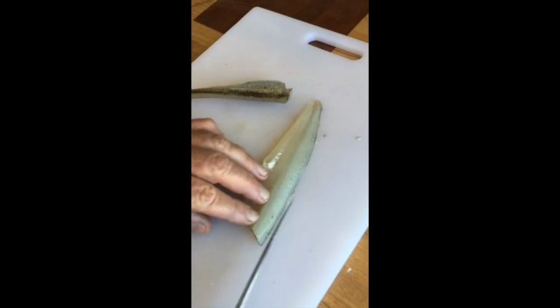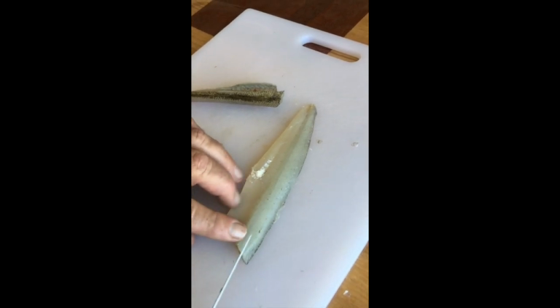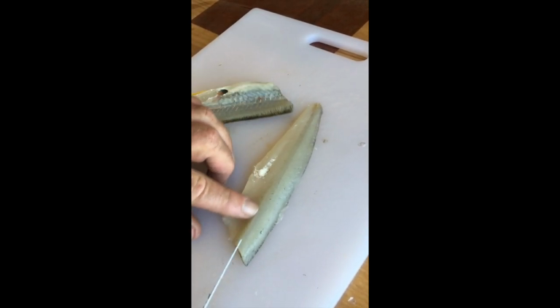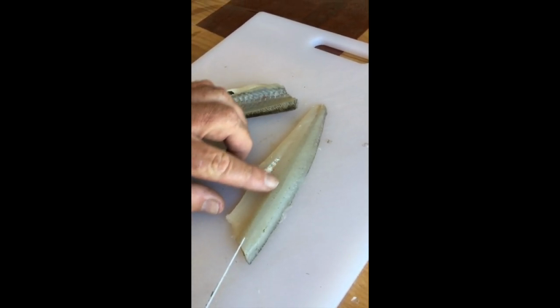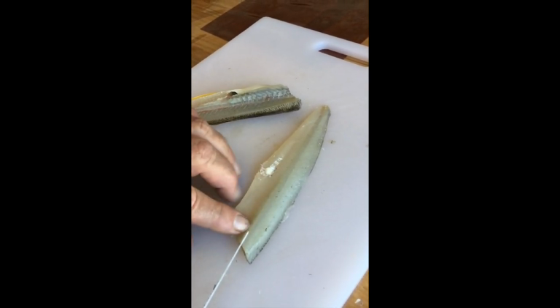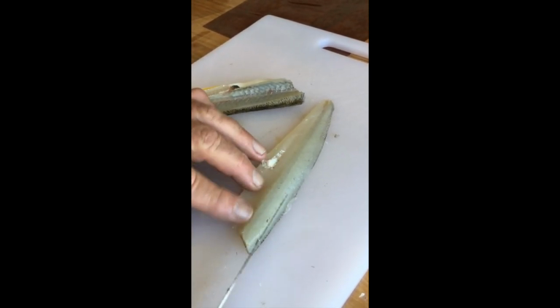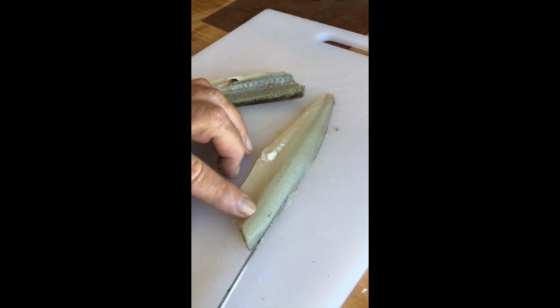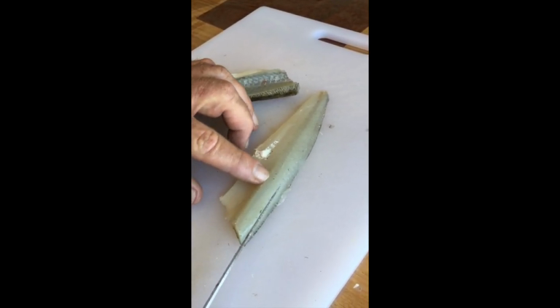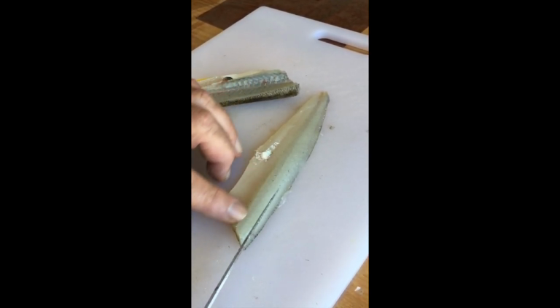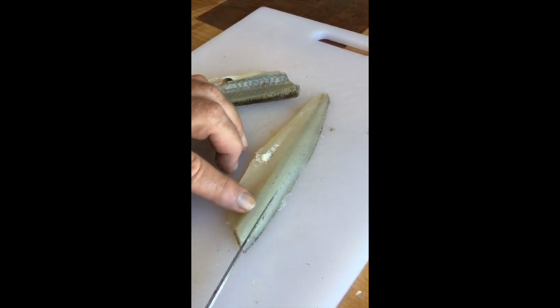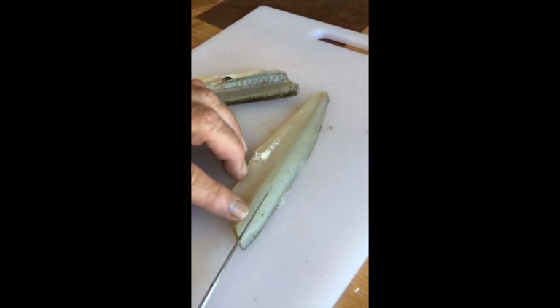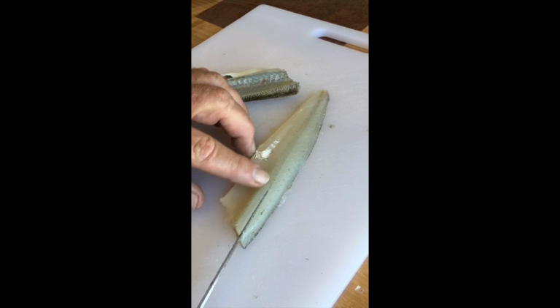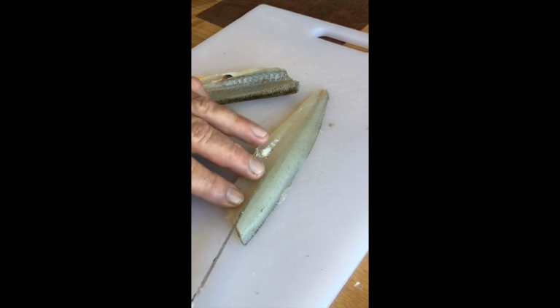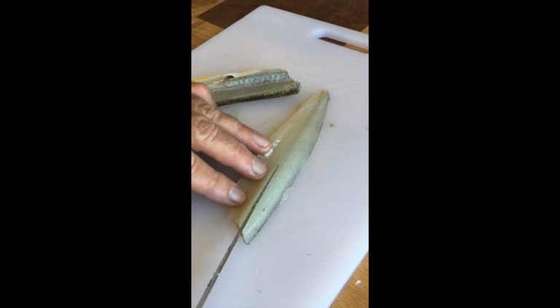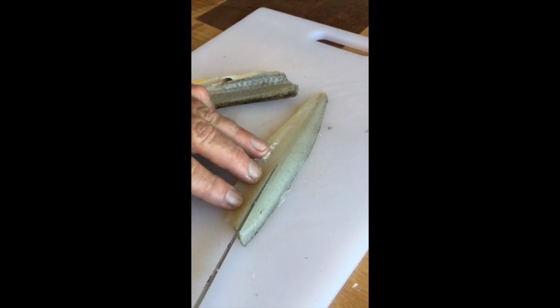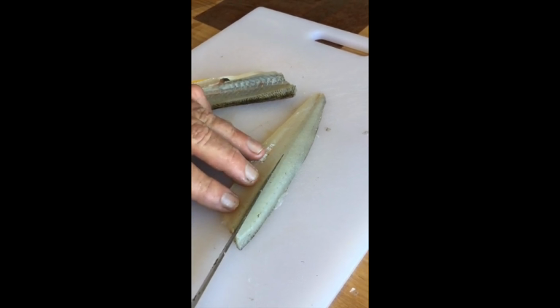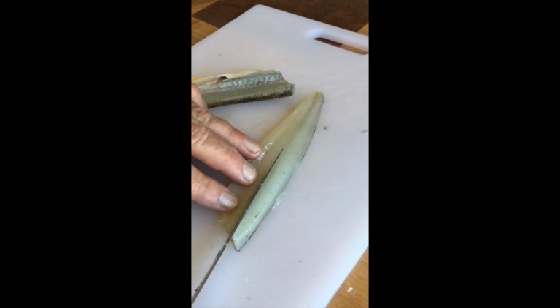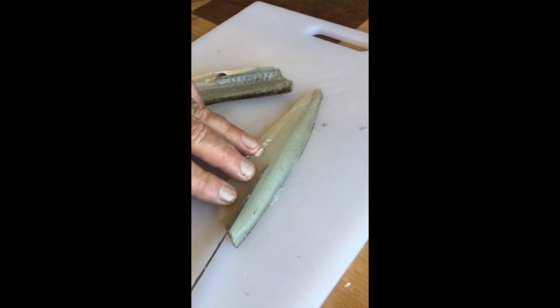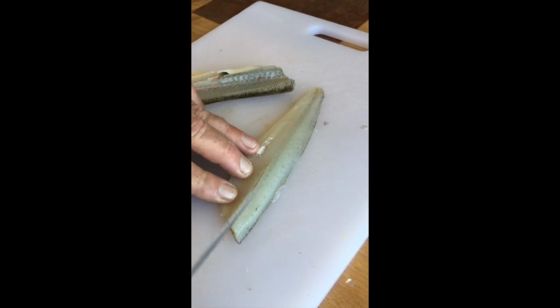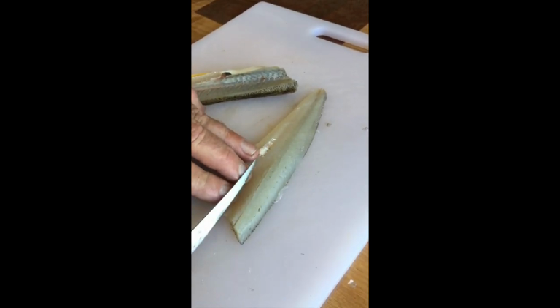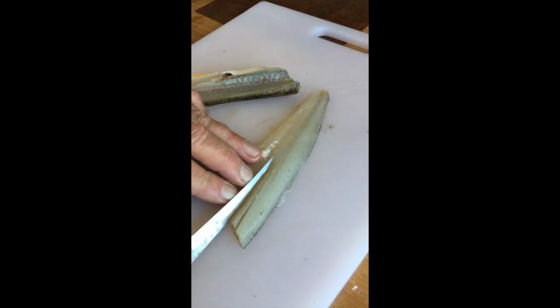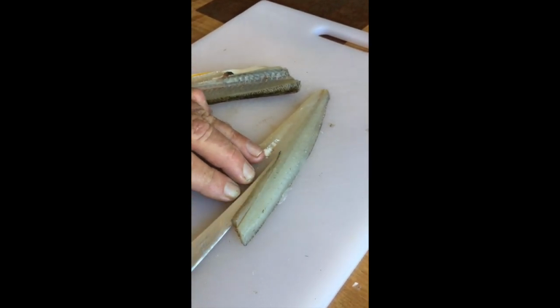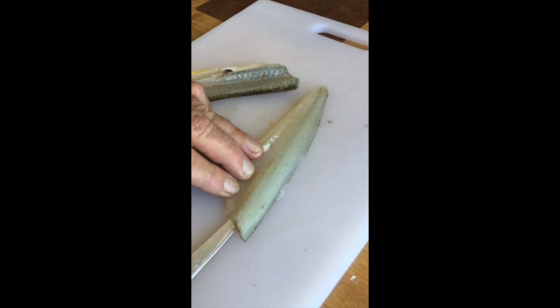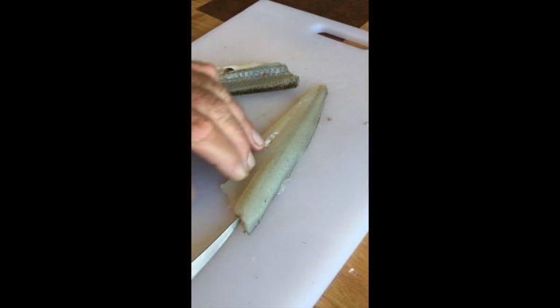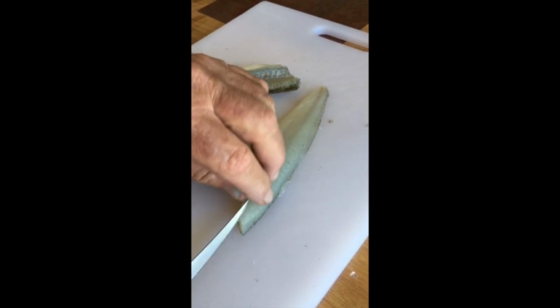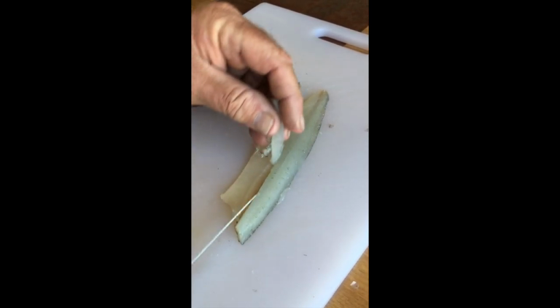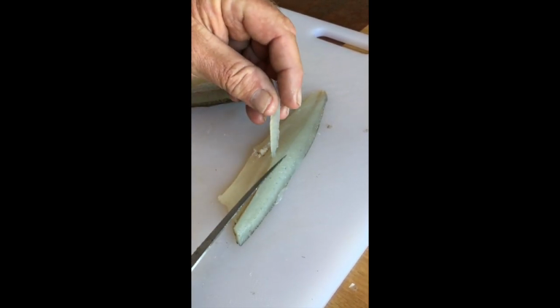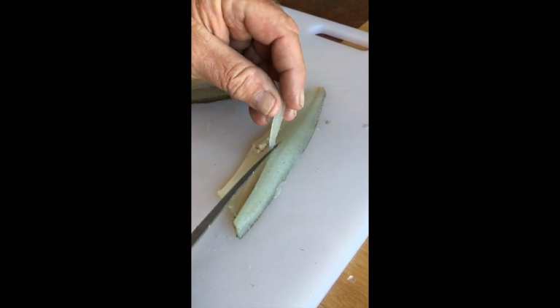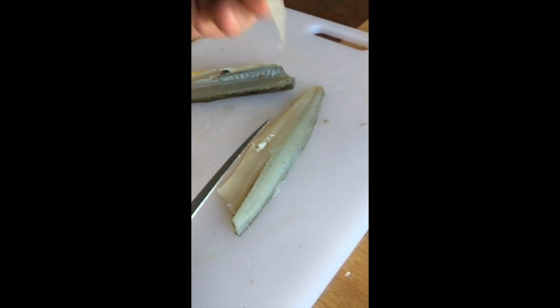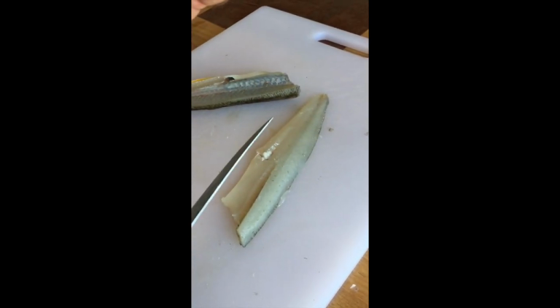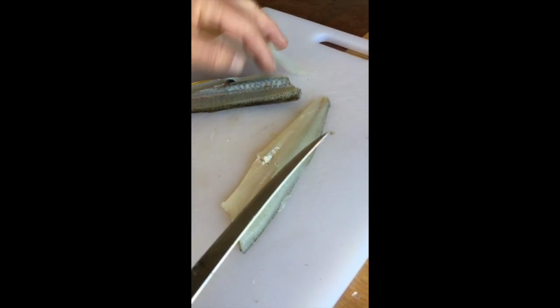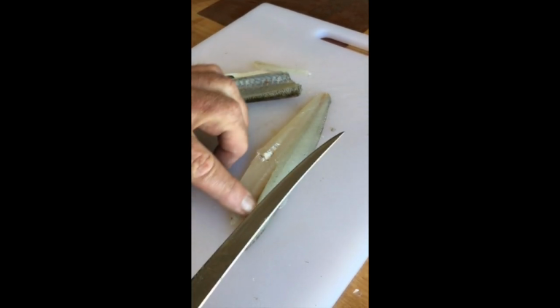Now the second part of the process, and this is important, is removing those pin bones down the middle. You can feel them as you rub your finger along — you can feel the tops of the bones. Take your knife and make an angled cut on one side, then an angled cut across the other side, and that peels off.